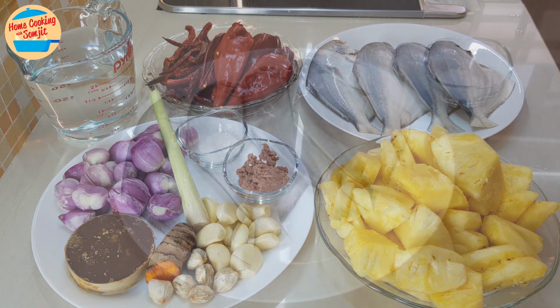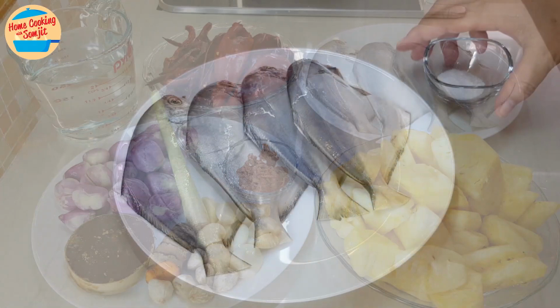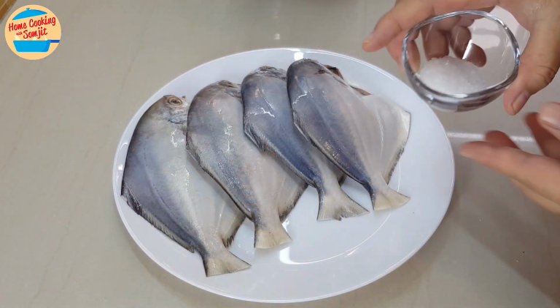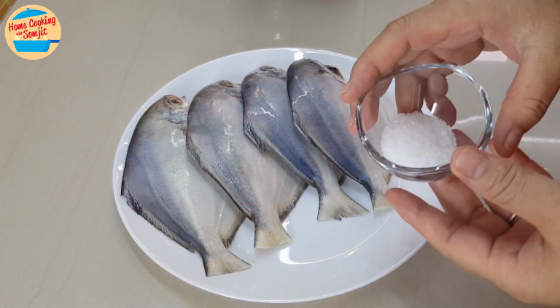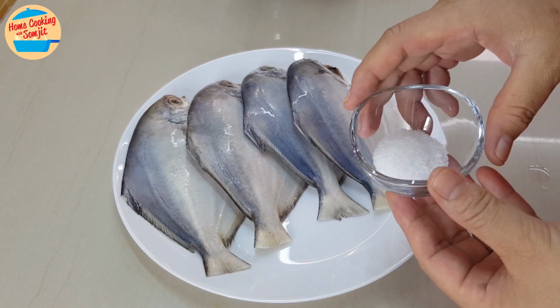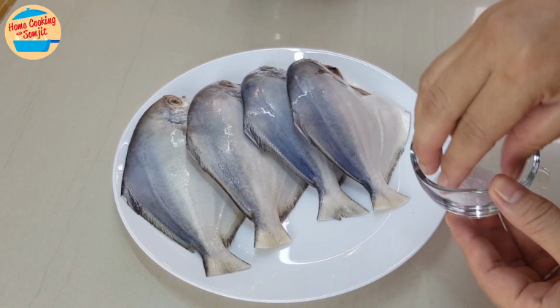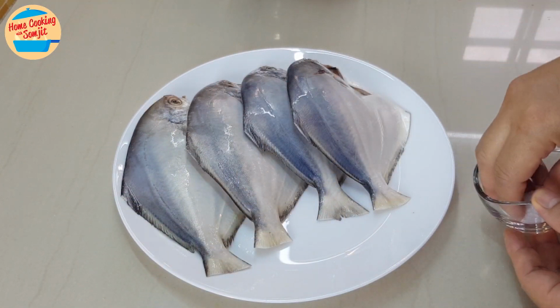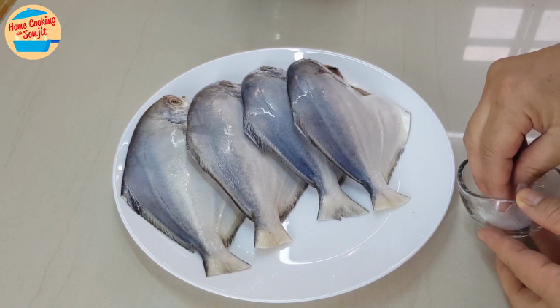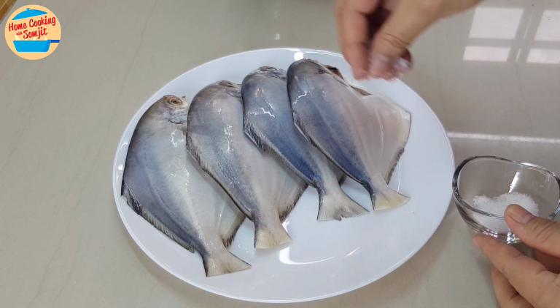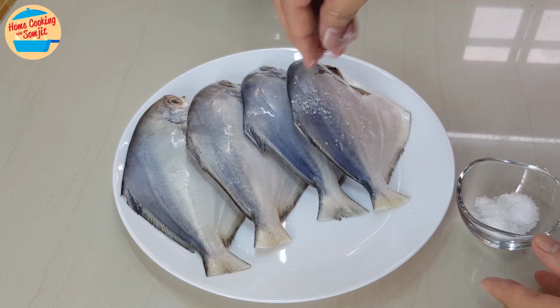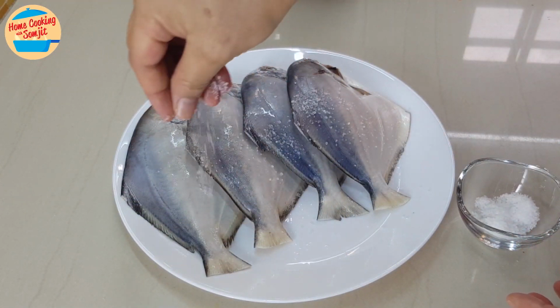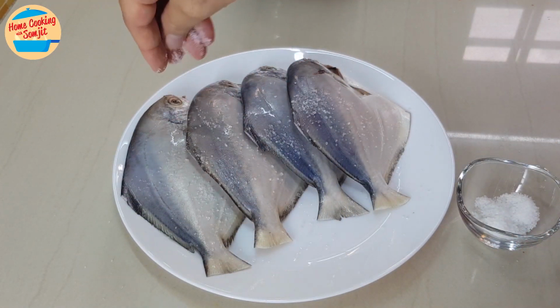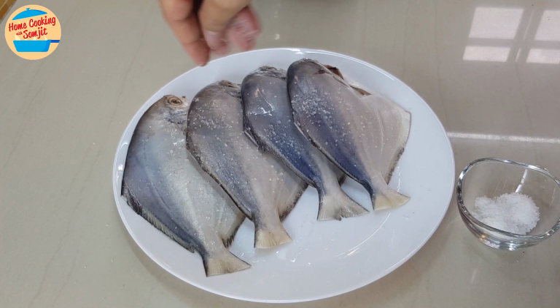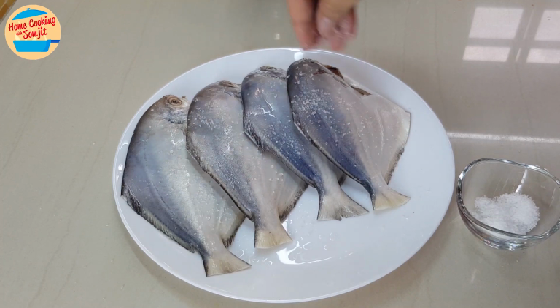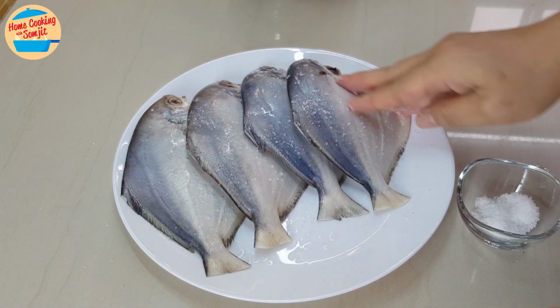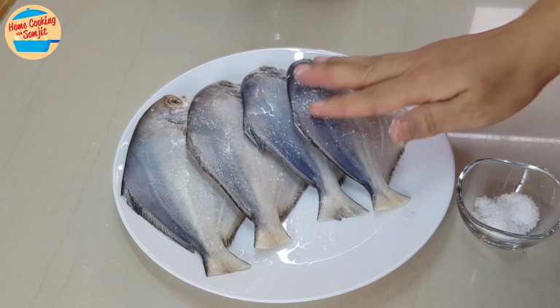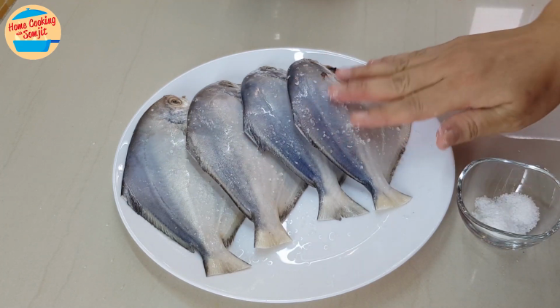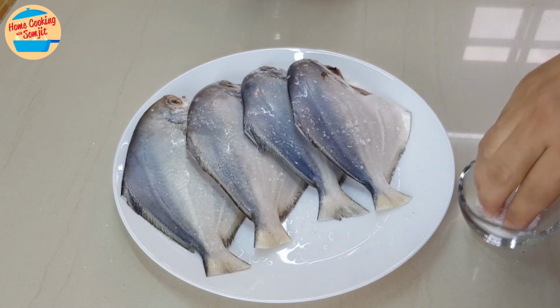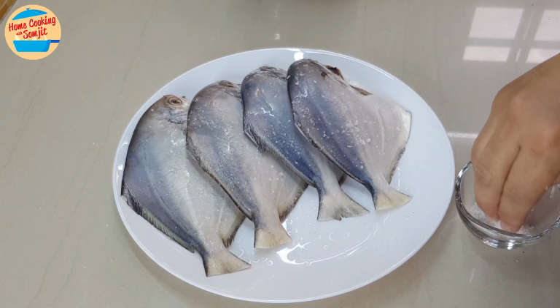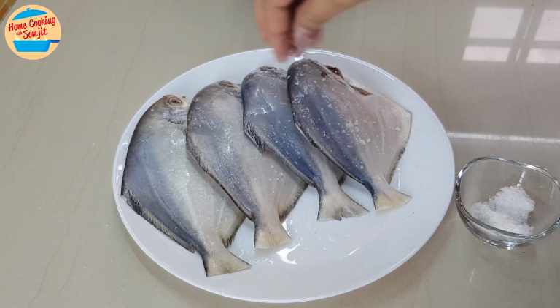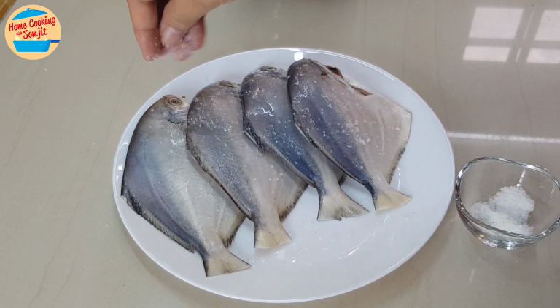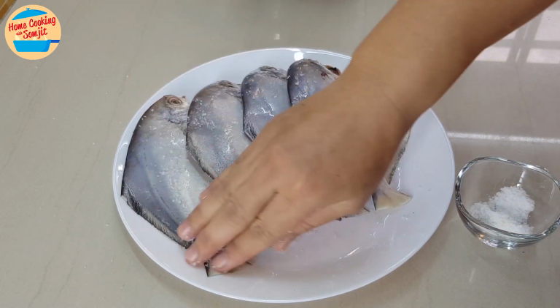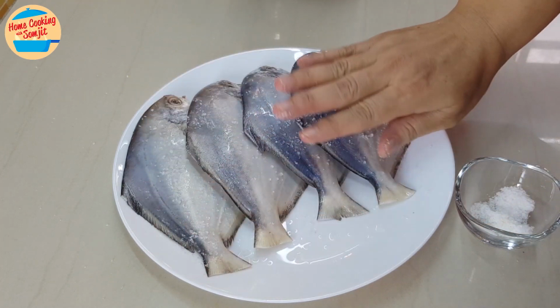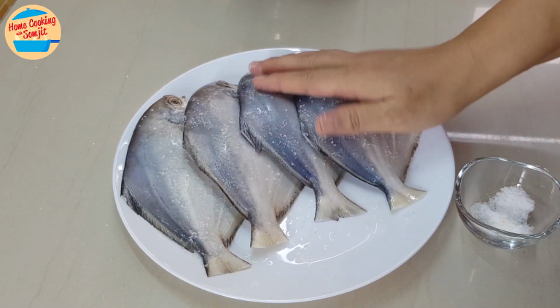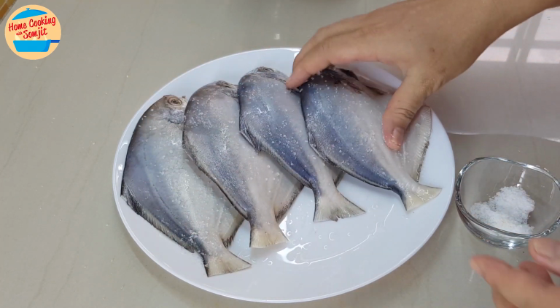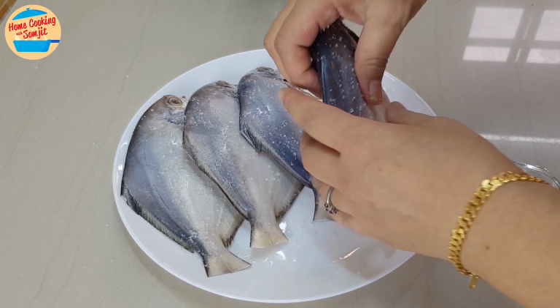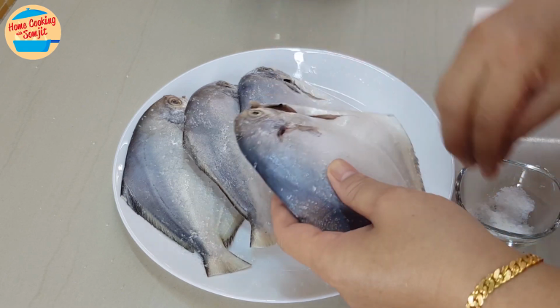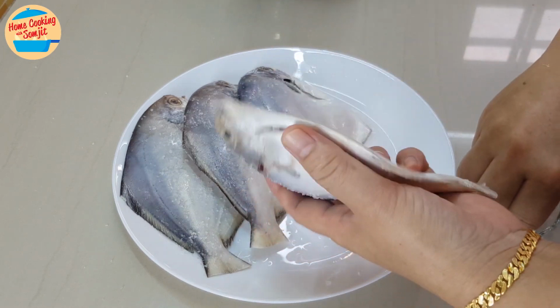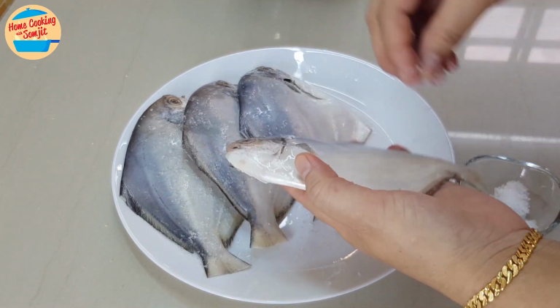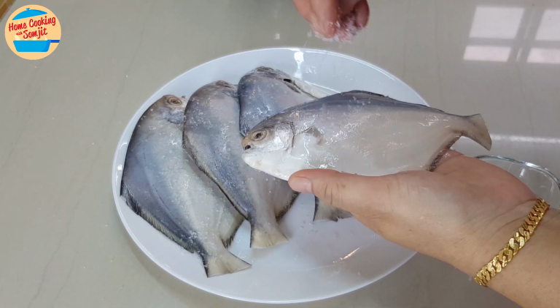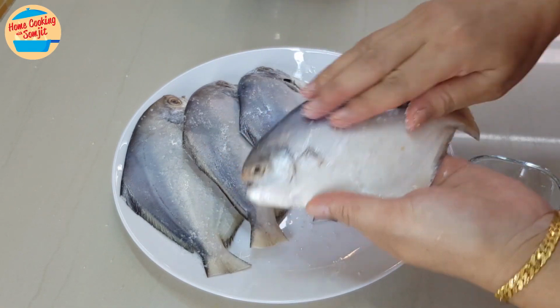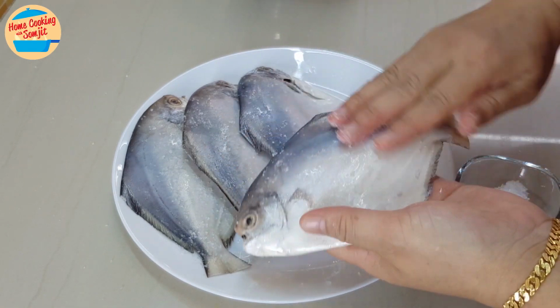Start with marinating the fish. Sprinkle the salt and rub the fish. Turn the fish to the other side and repeat.